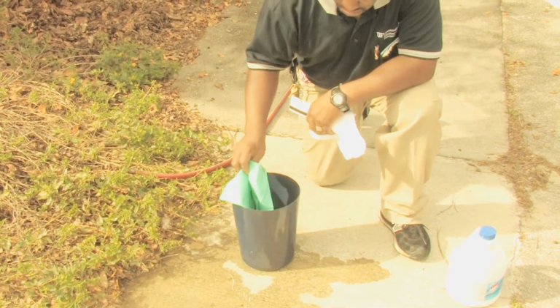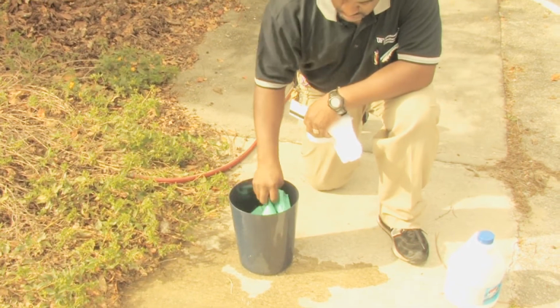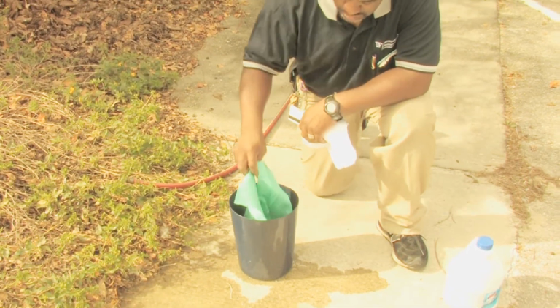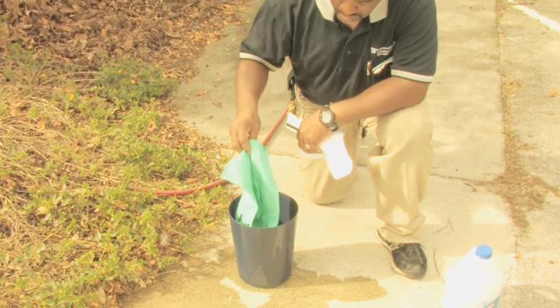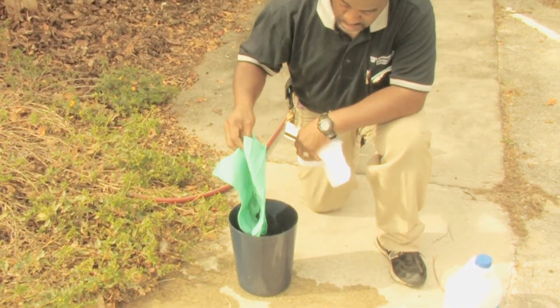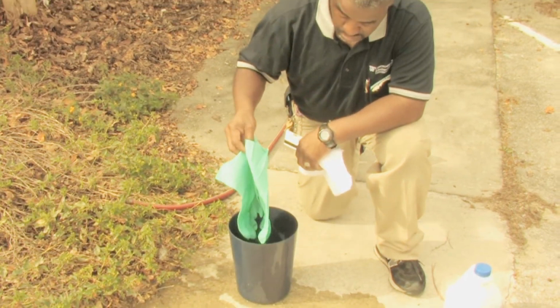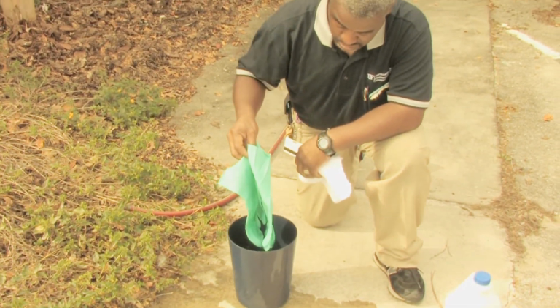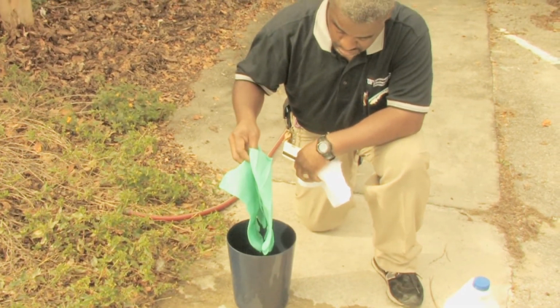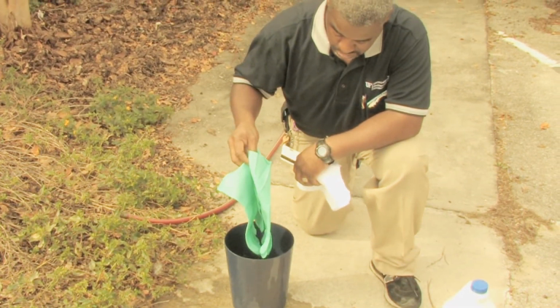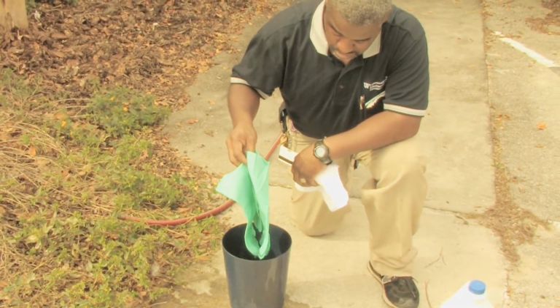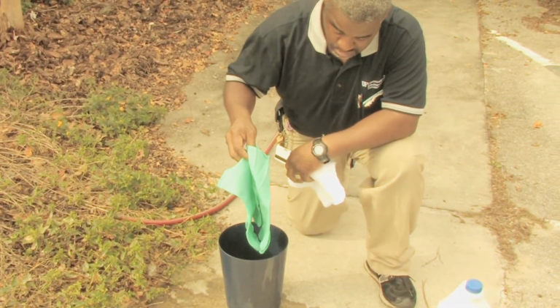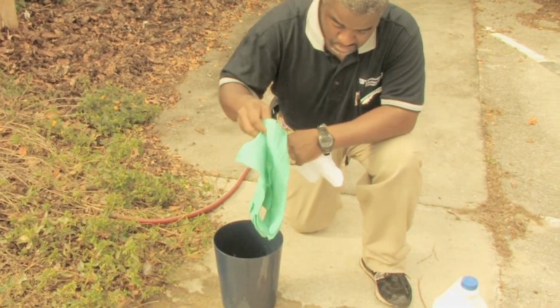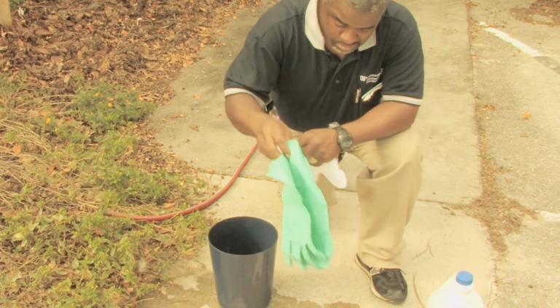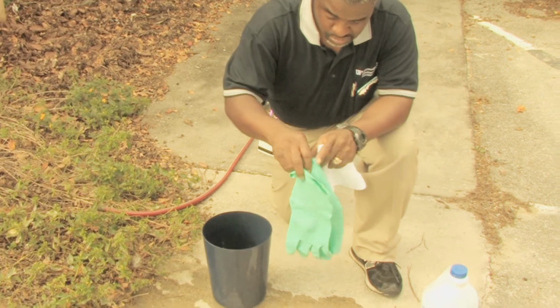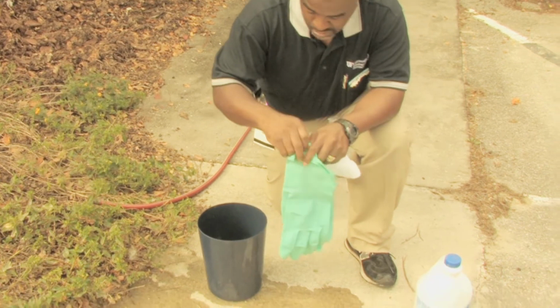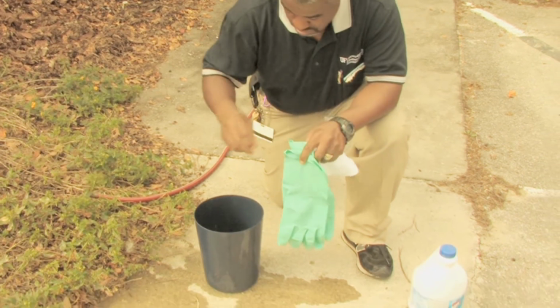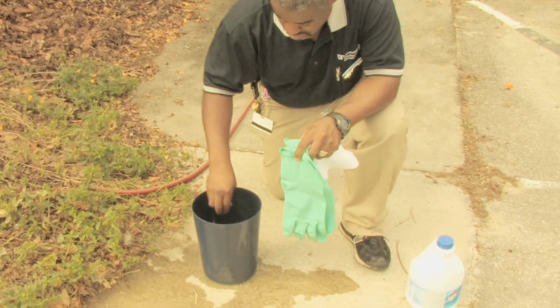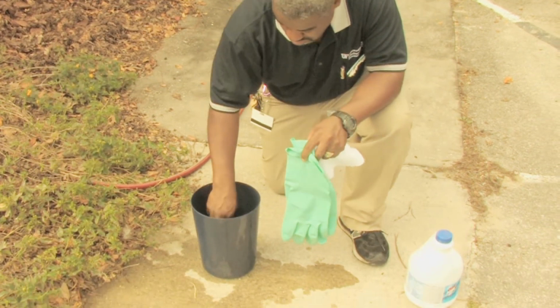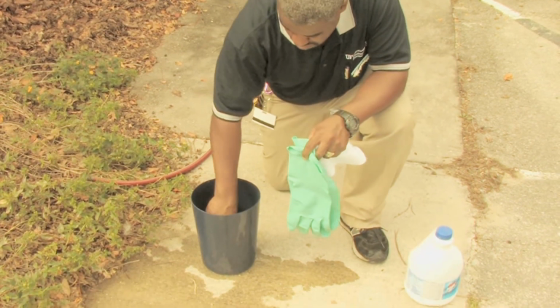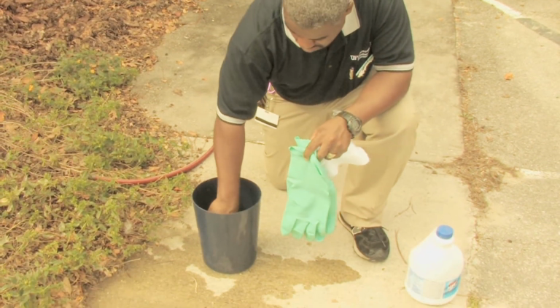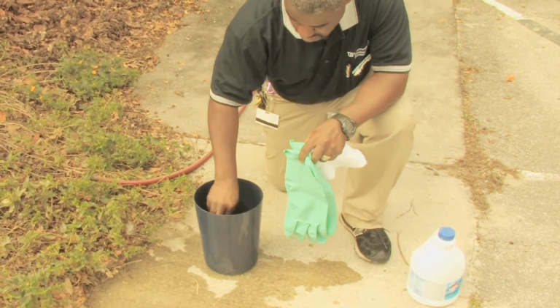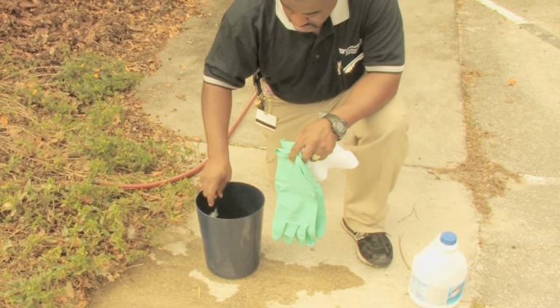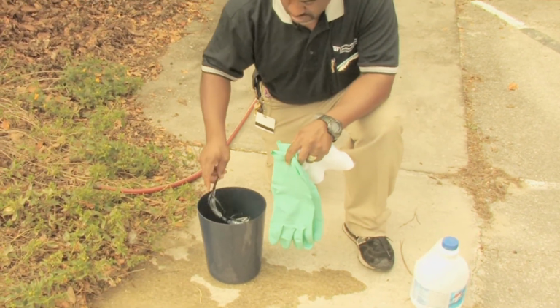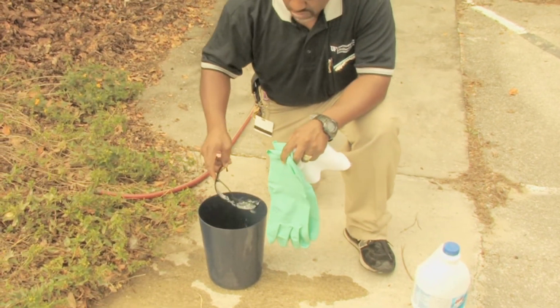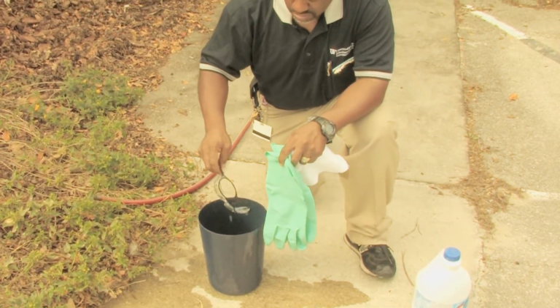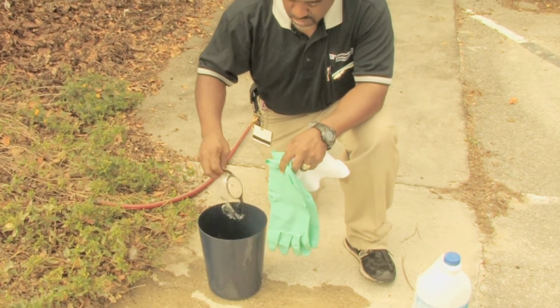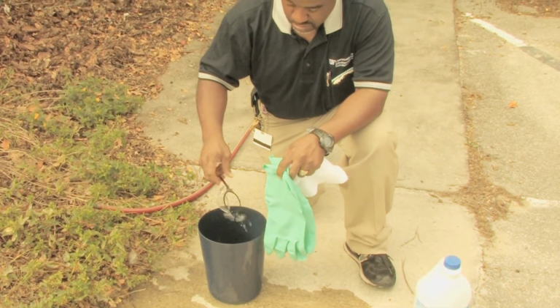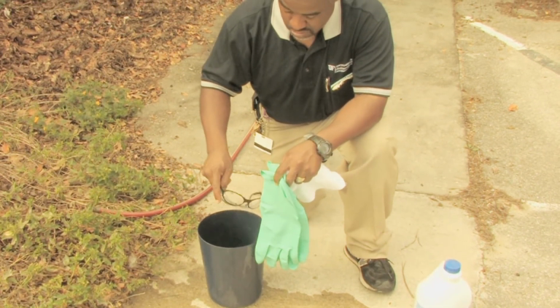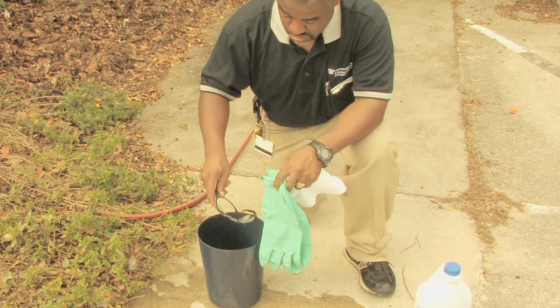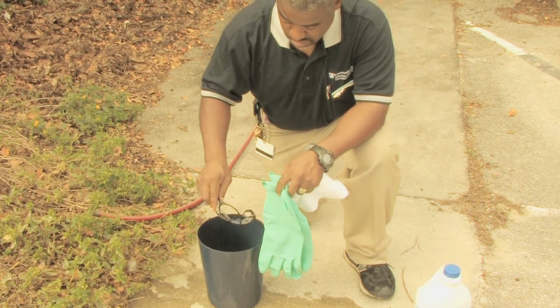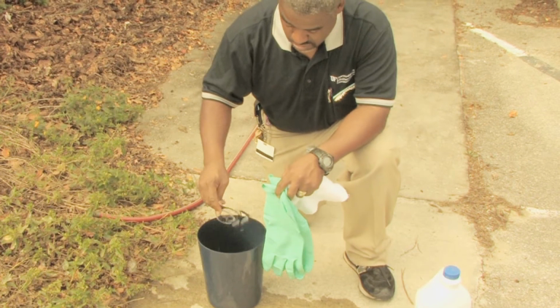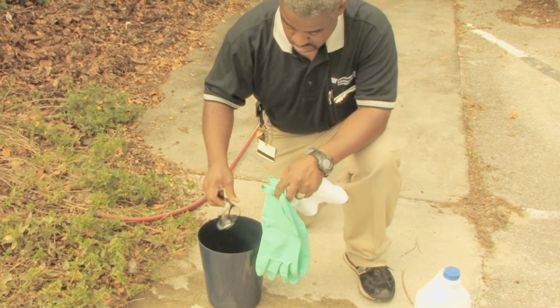Once you've thoroughly cleaned your equipment, you're then going to want to remove it to an area so that it can dry completely before placing it in a sealable plastic bag for storage.